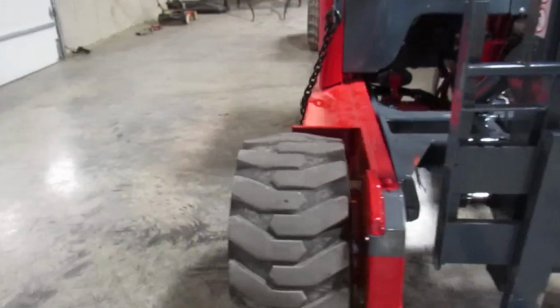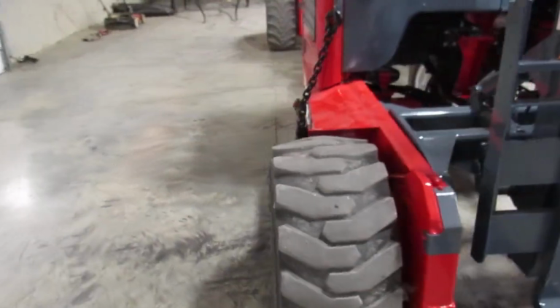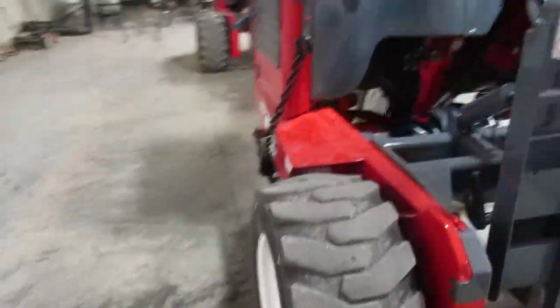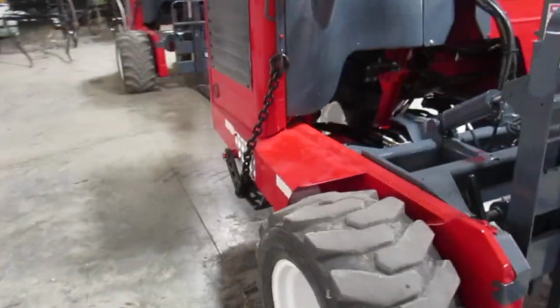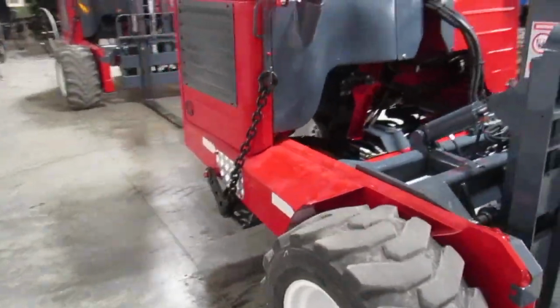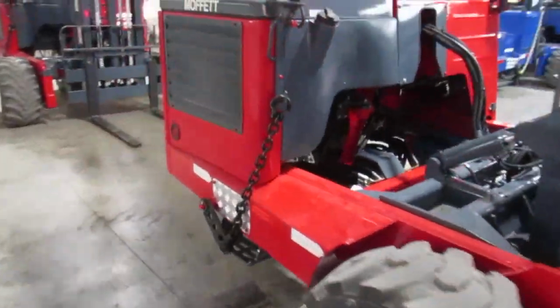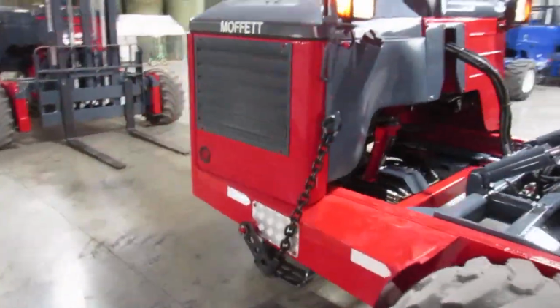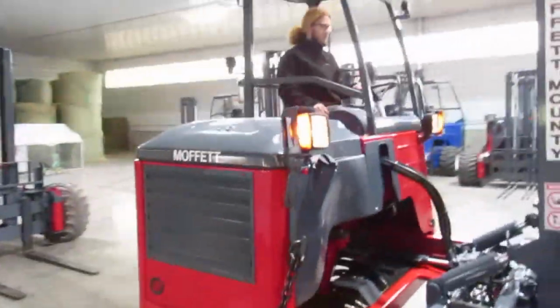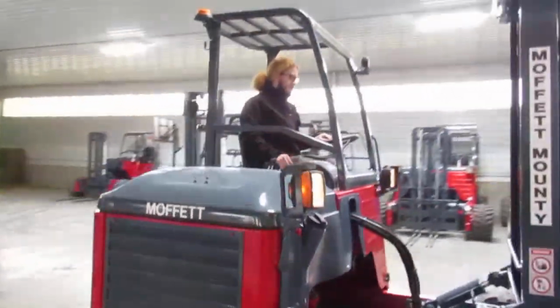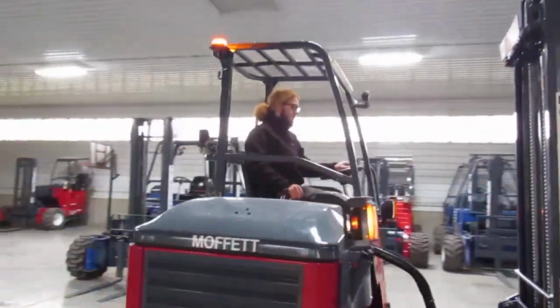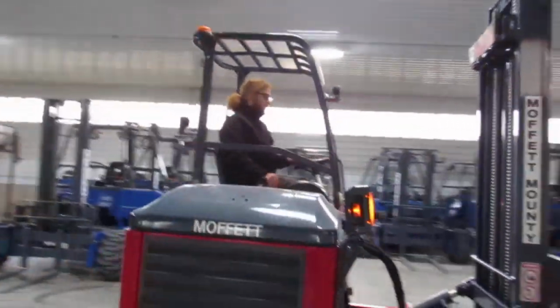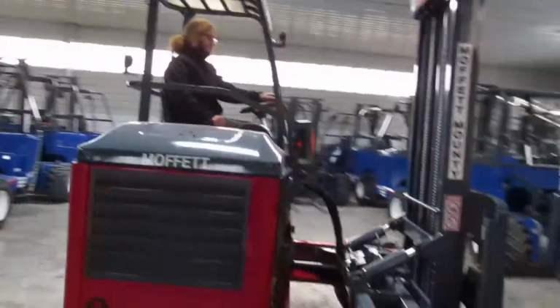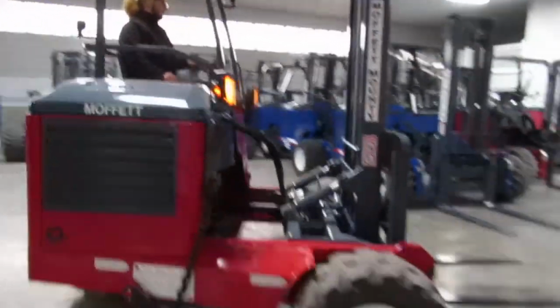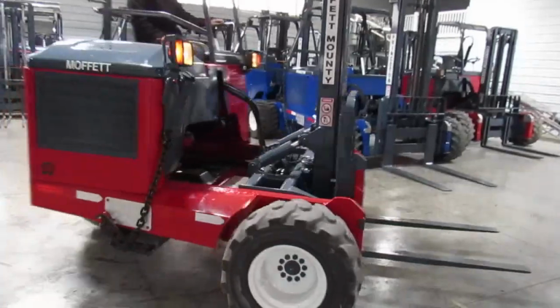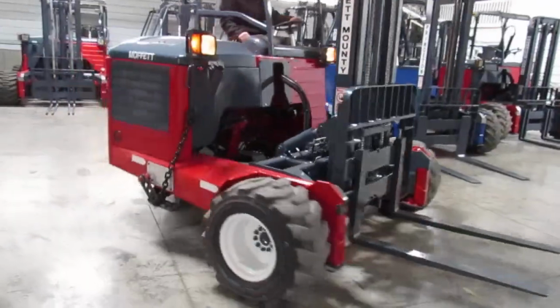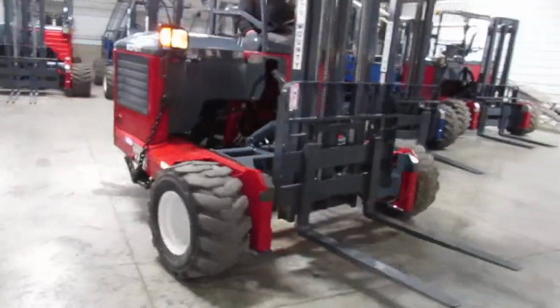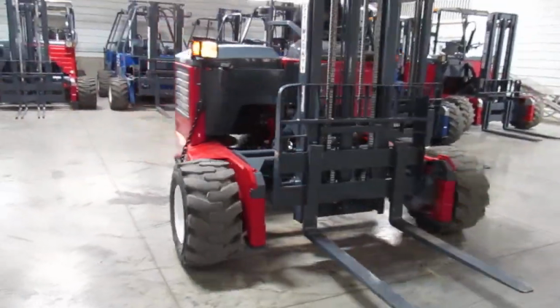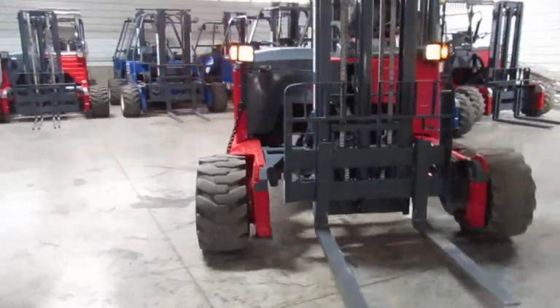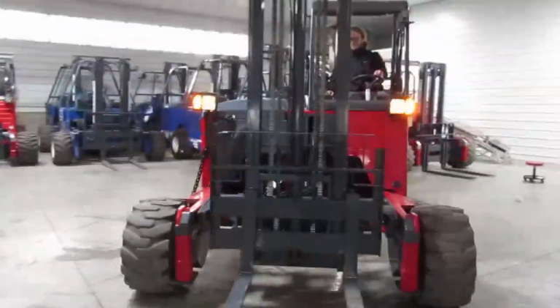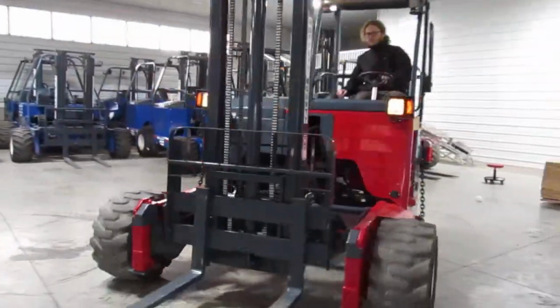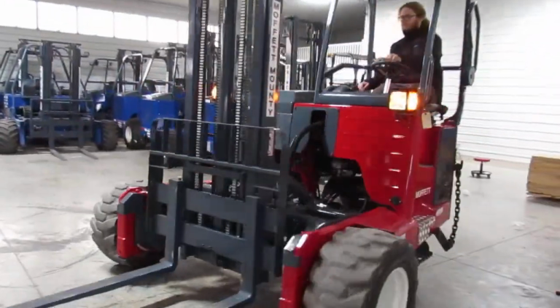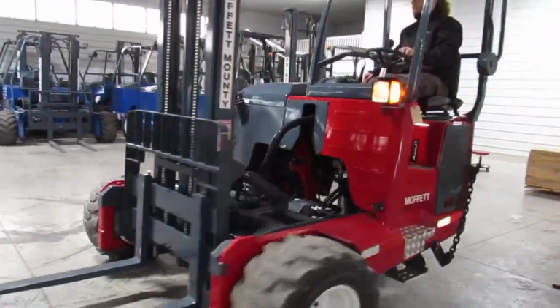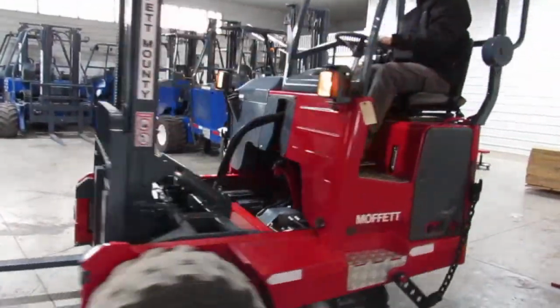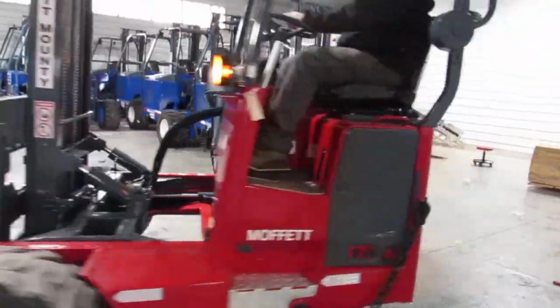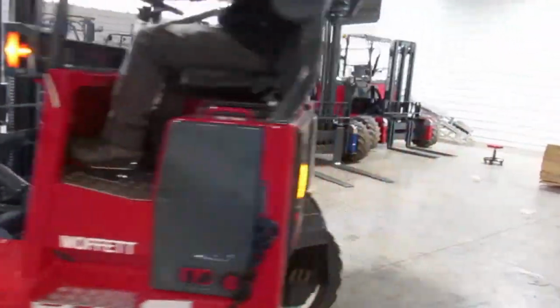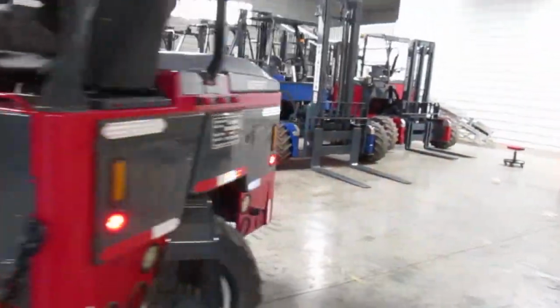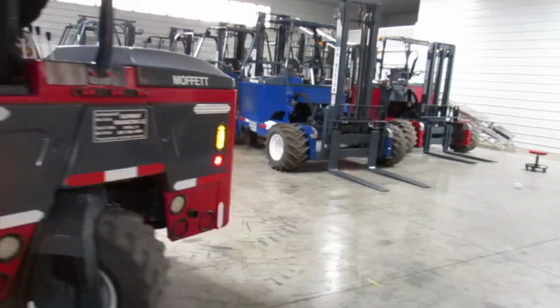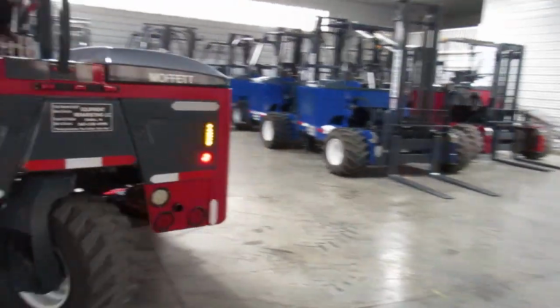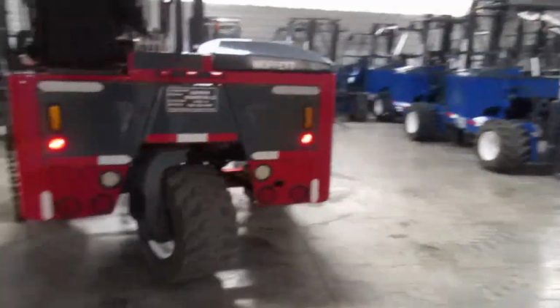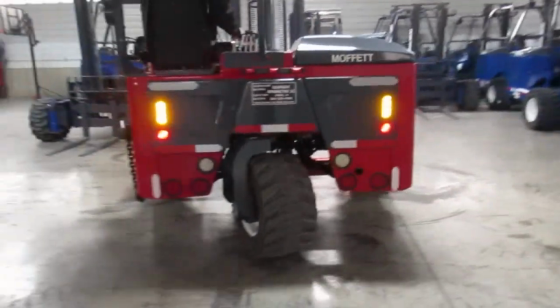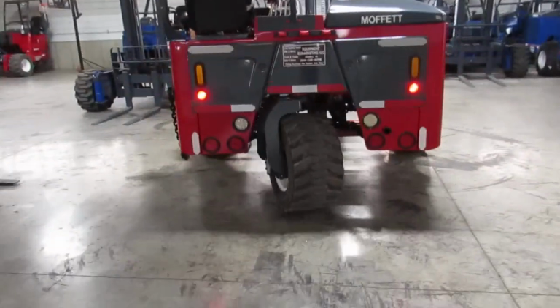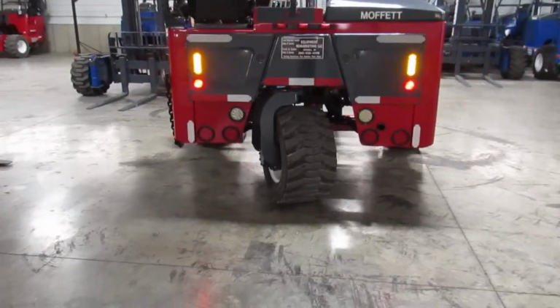Now we're going to go ahead and drive — we're going to show you how everything operates. All your lights are working, everything's in sync, your steering's tight, and the backup alarm is working.